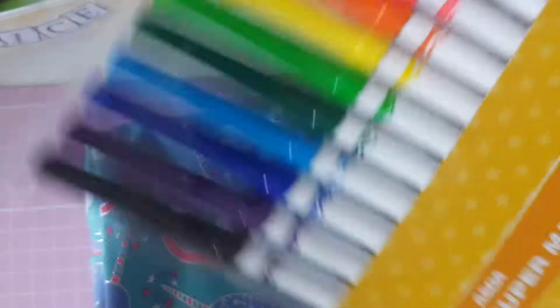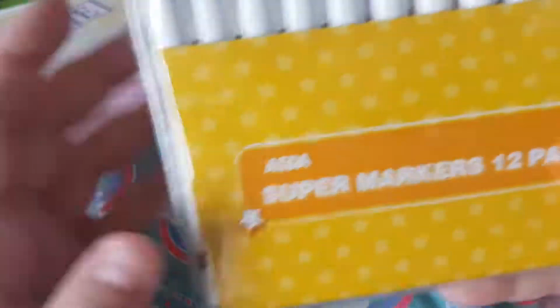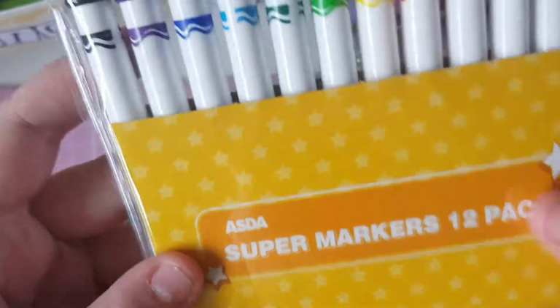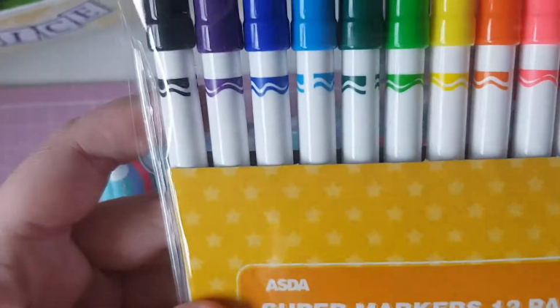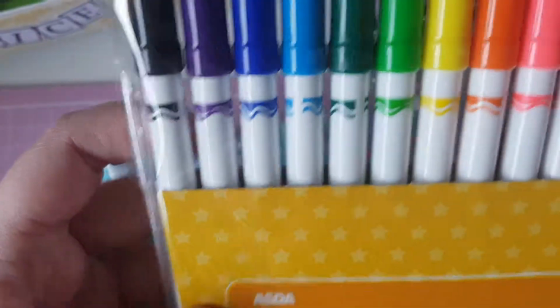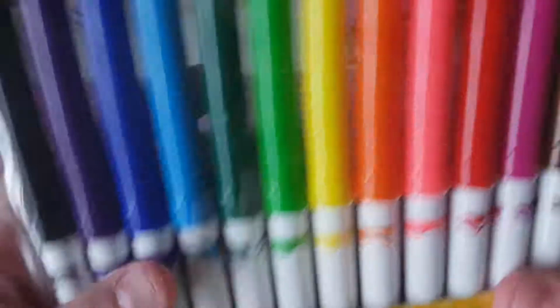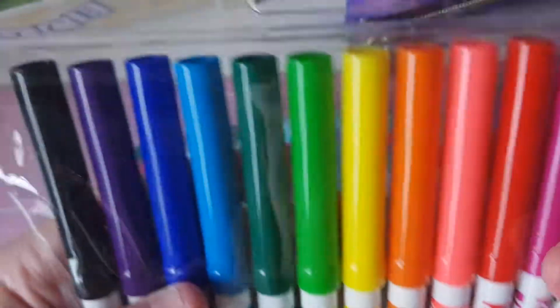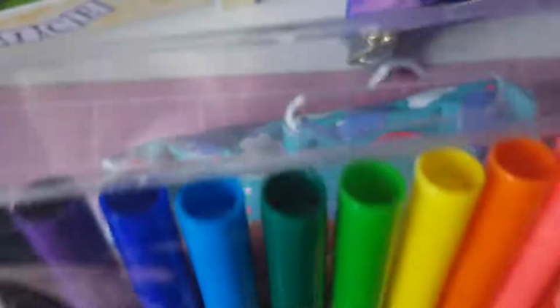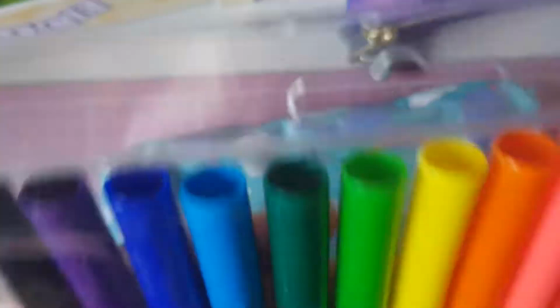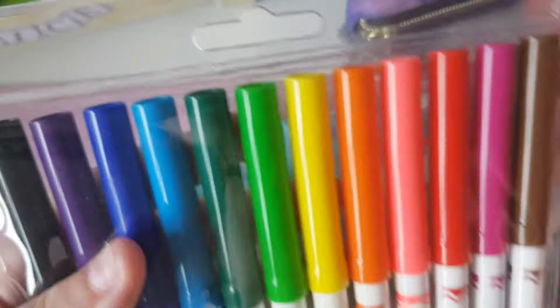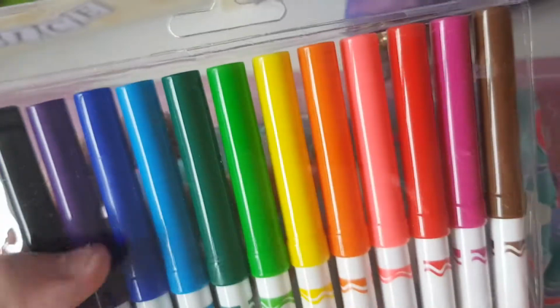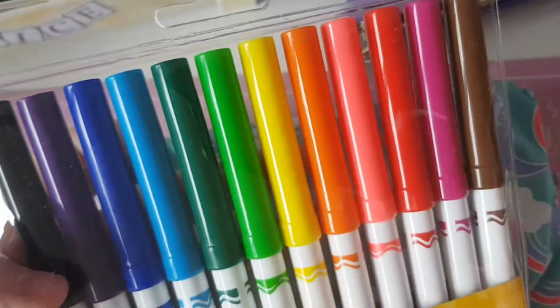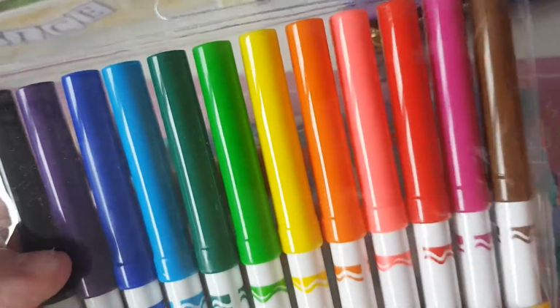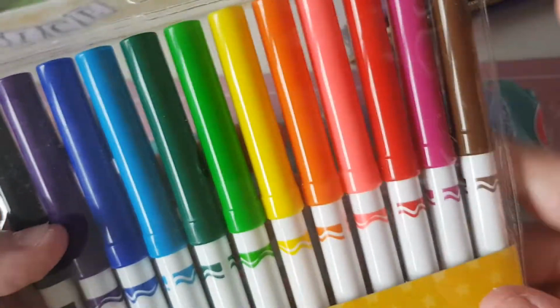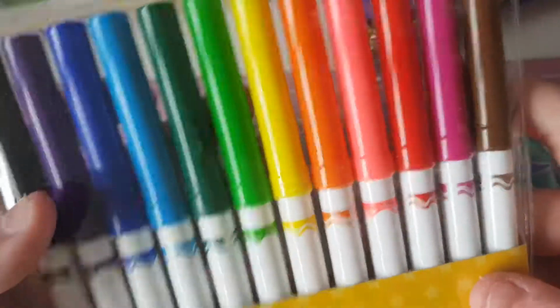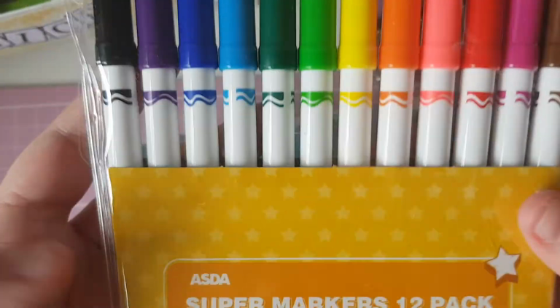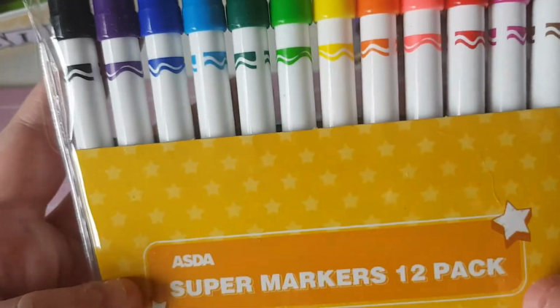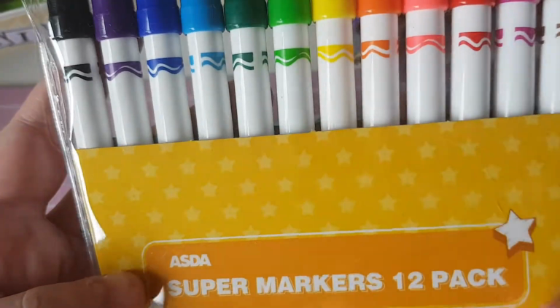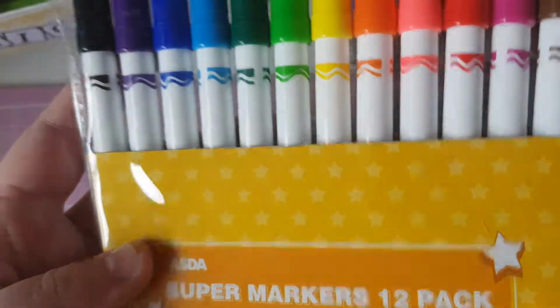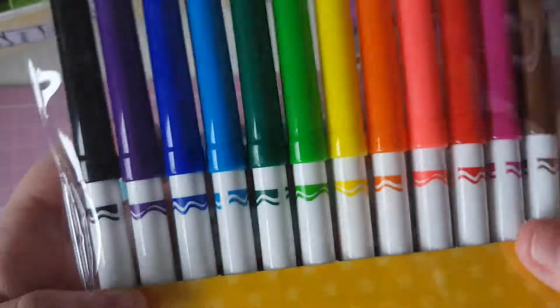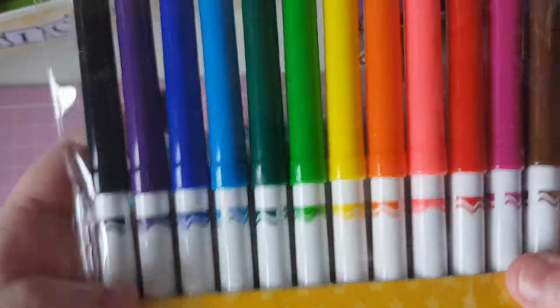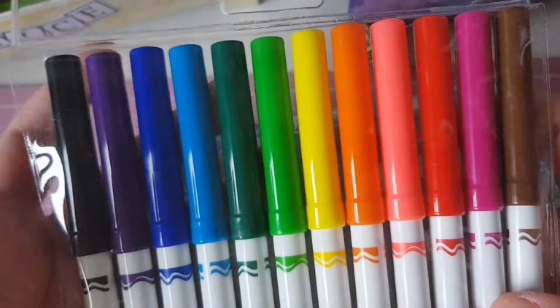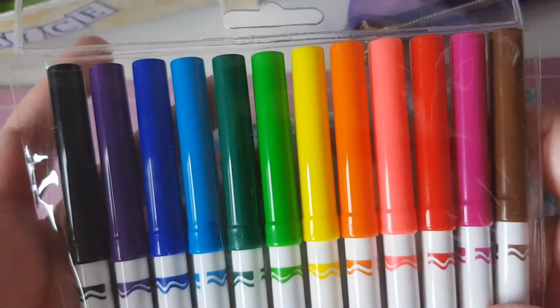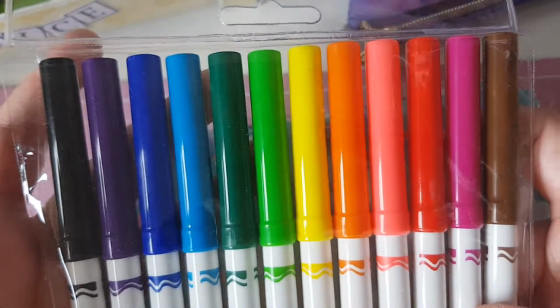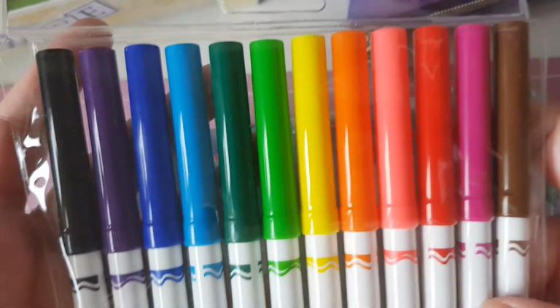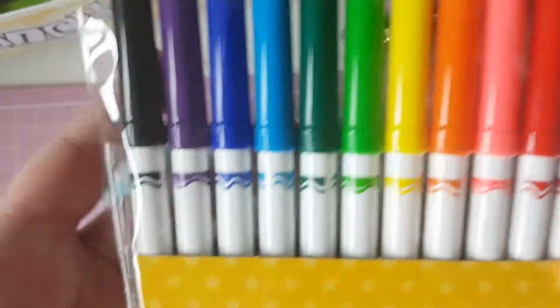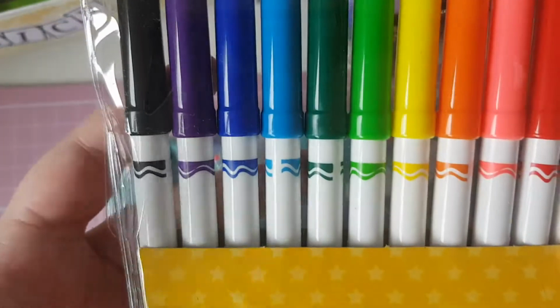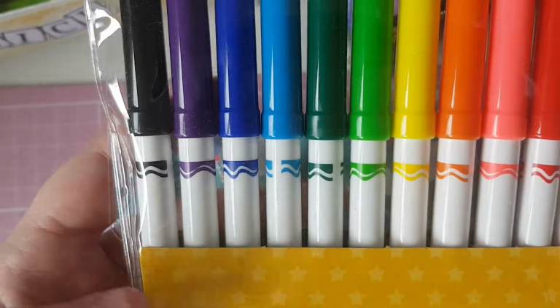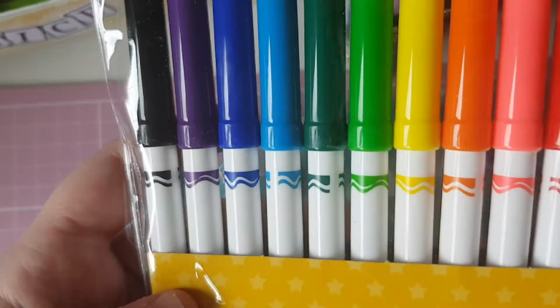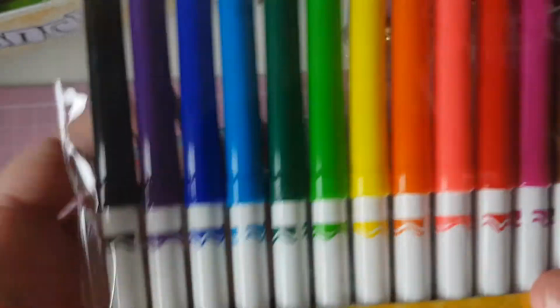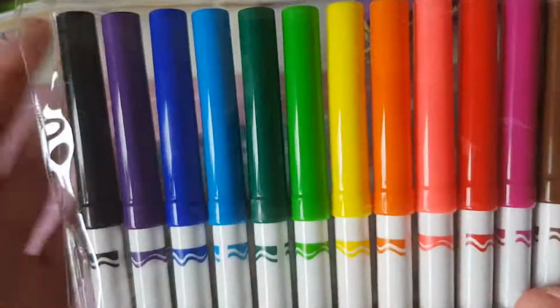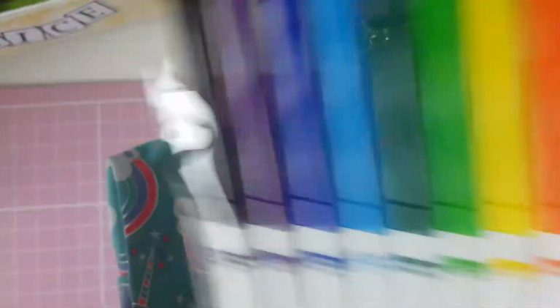And I have some super markers. I got these before I got my super tips and these were £1.20 and you get 12 in them.